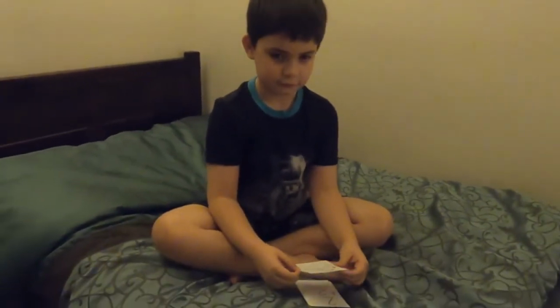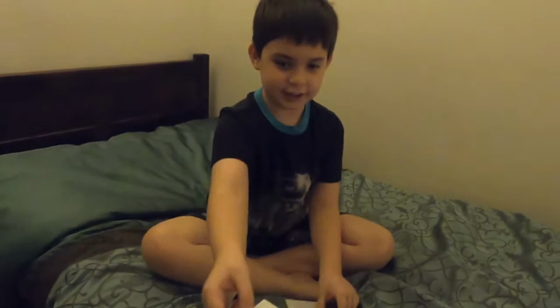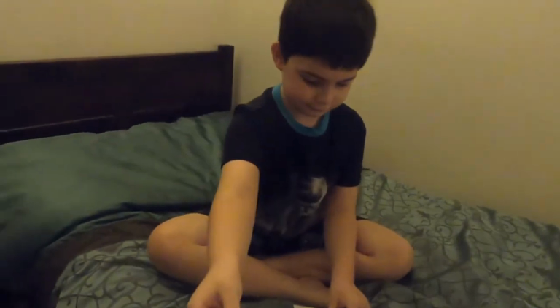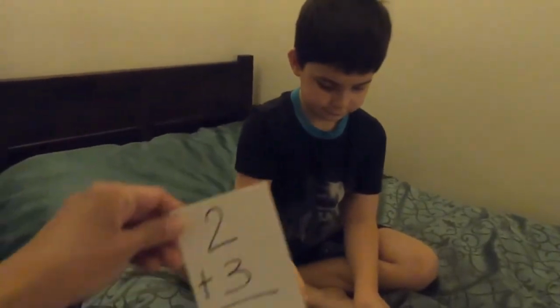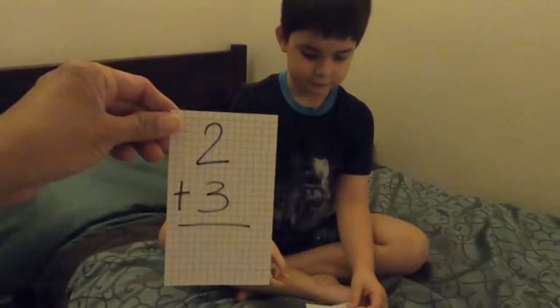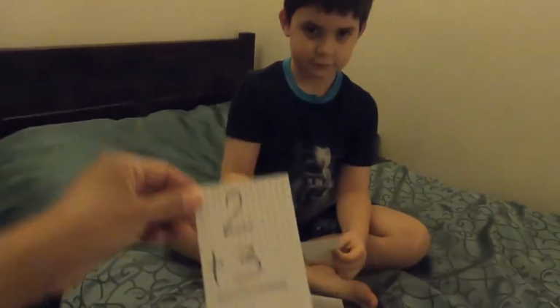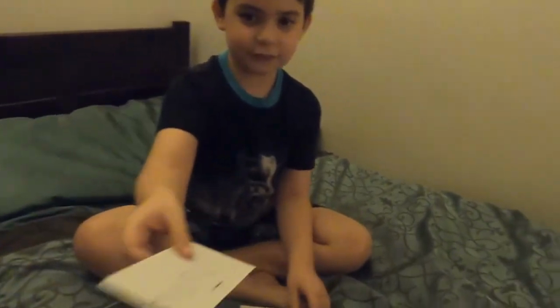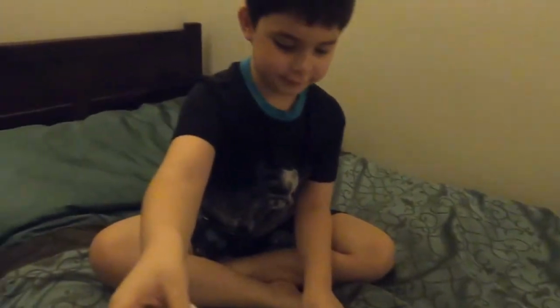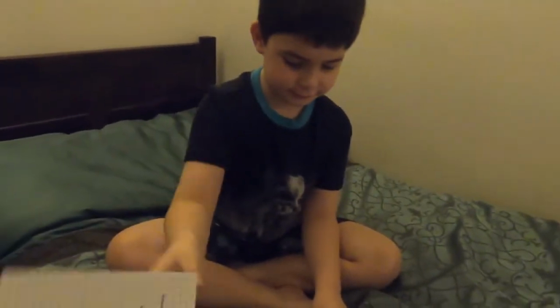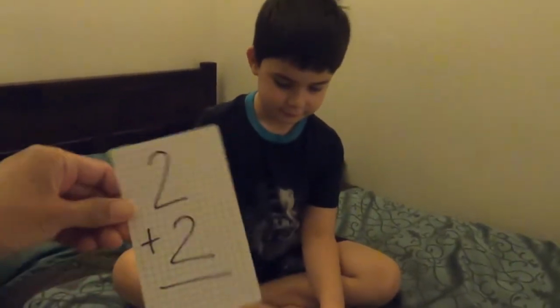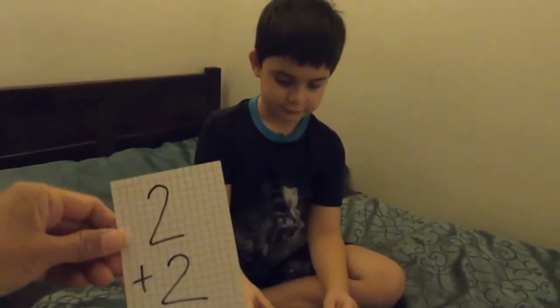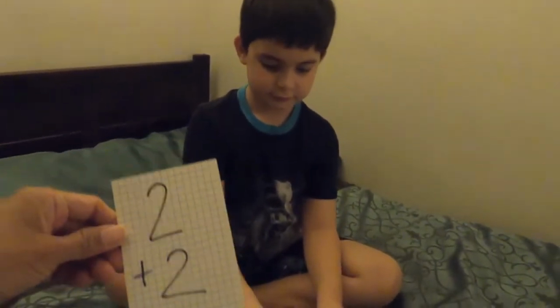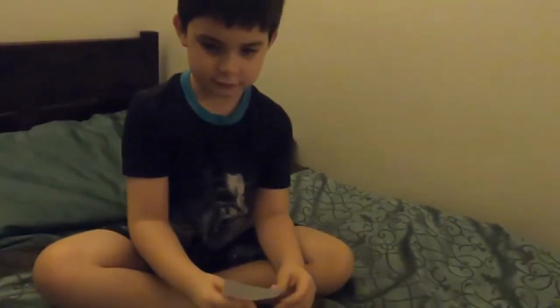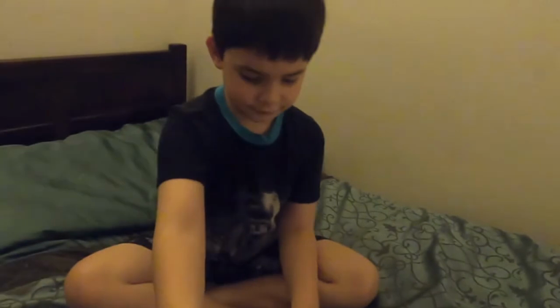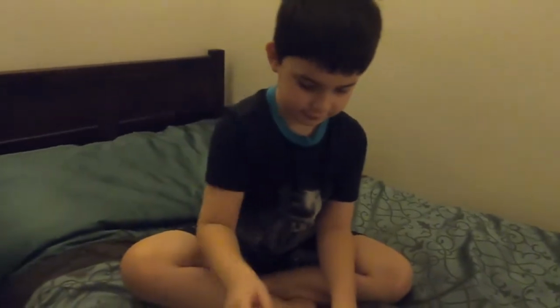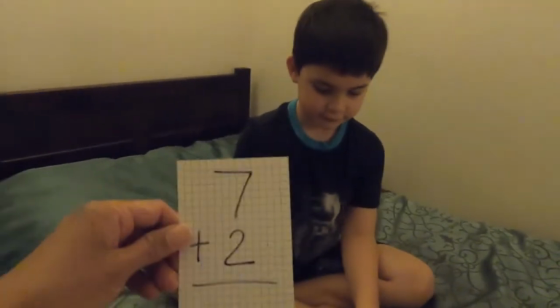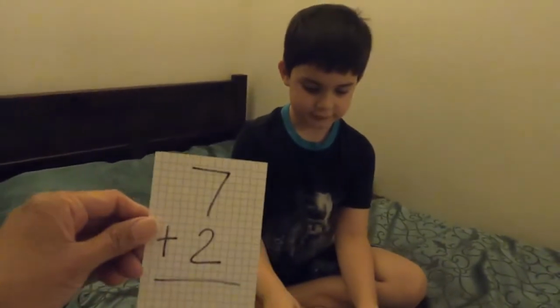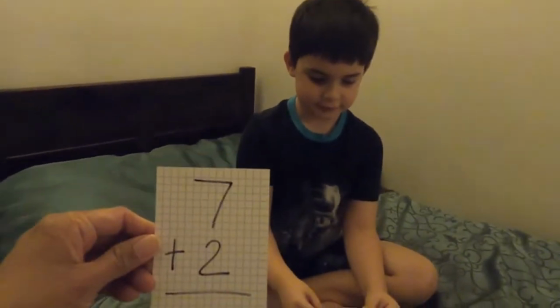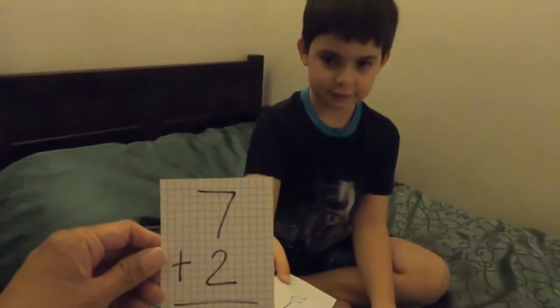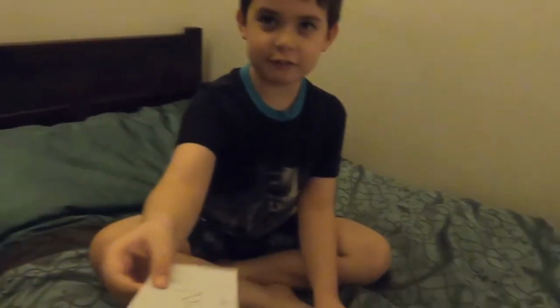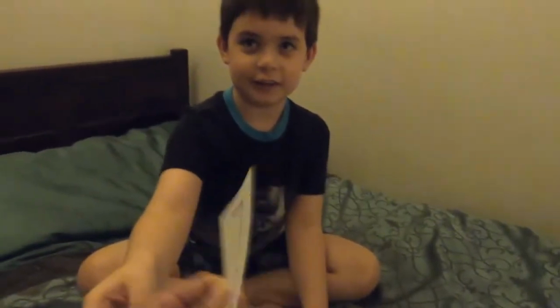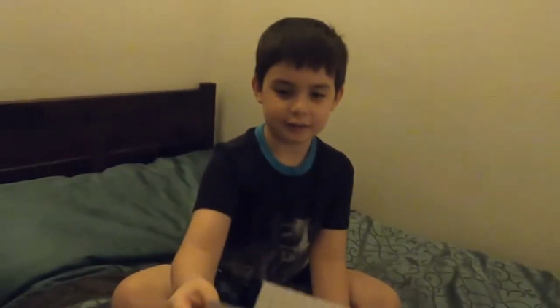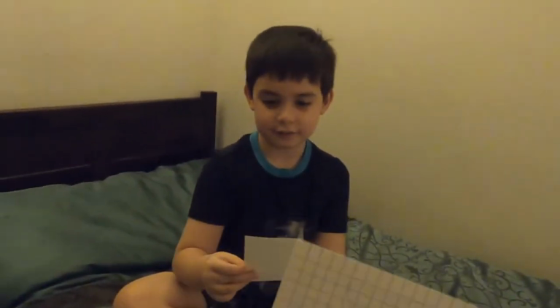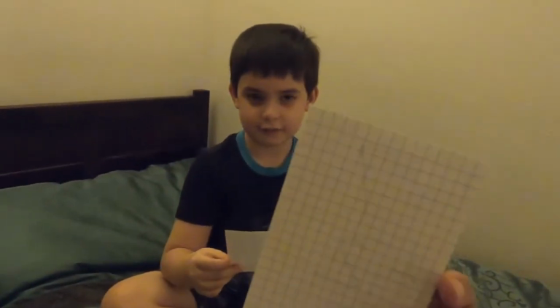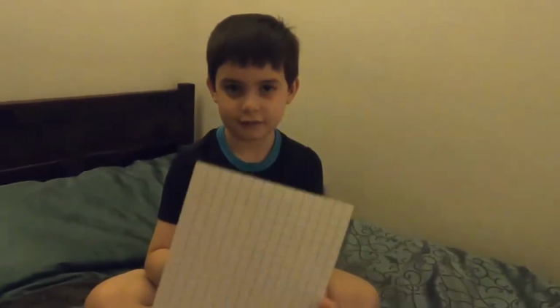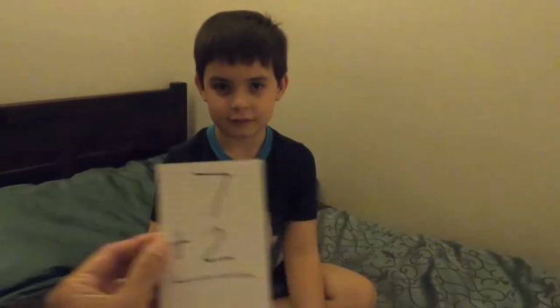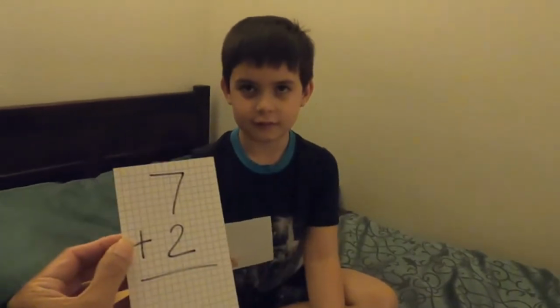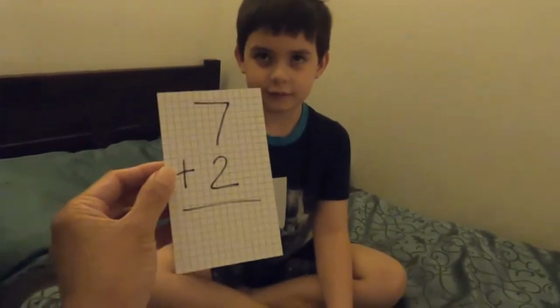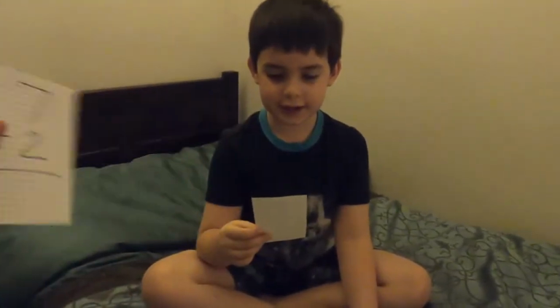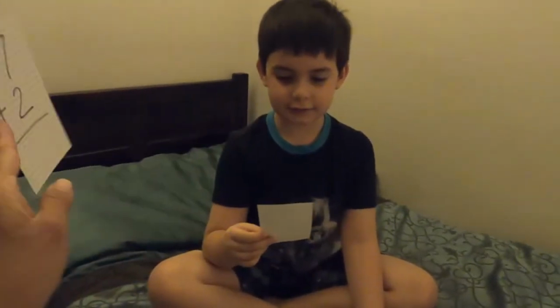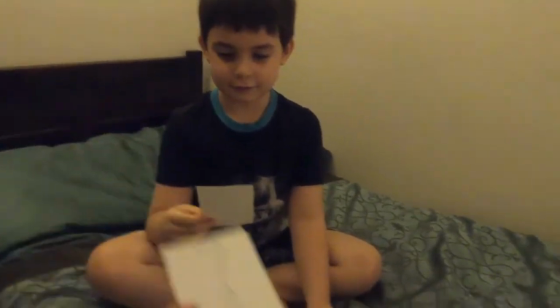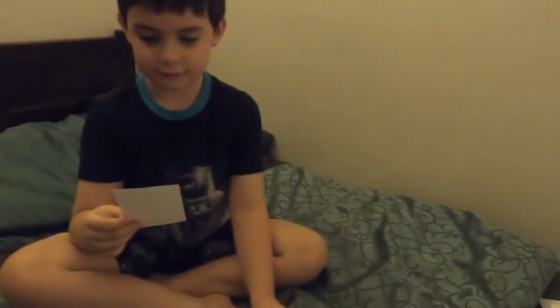5! 2 plus 3 is 5. 2 plus 2 is 4. 7! 7! What is this? 7 plus 2. 7!